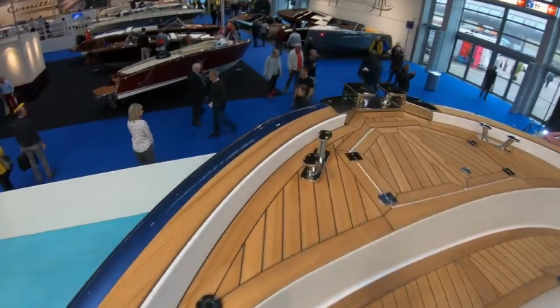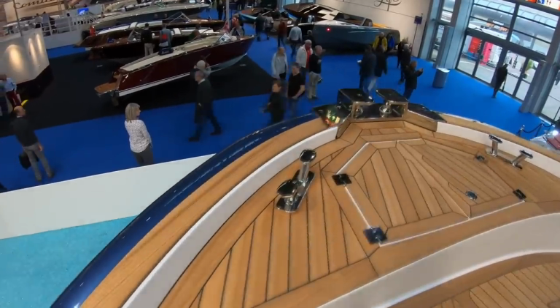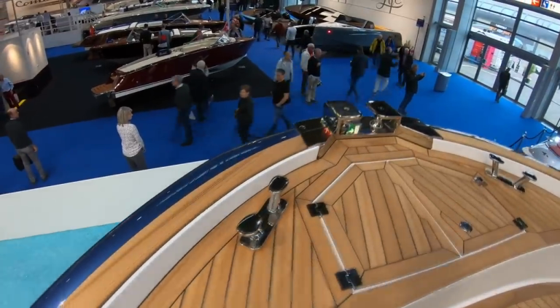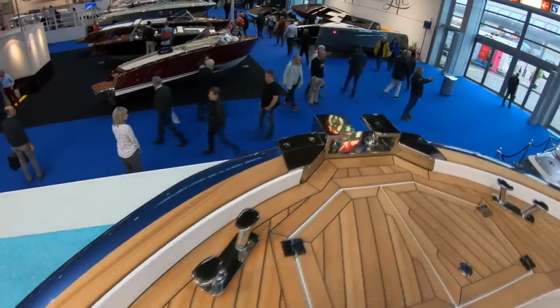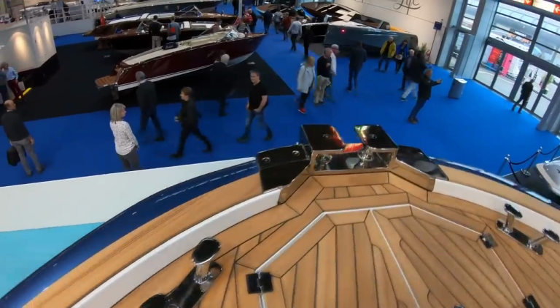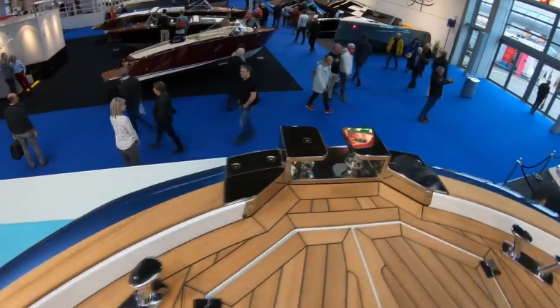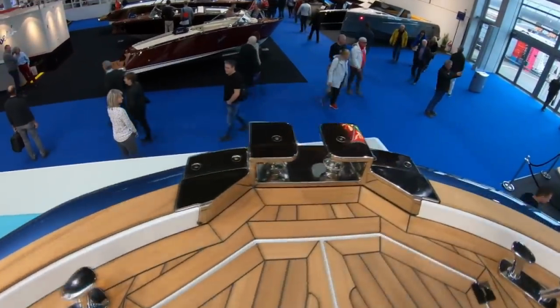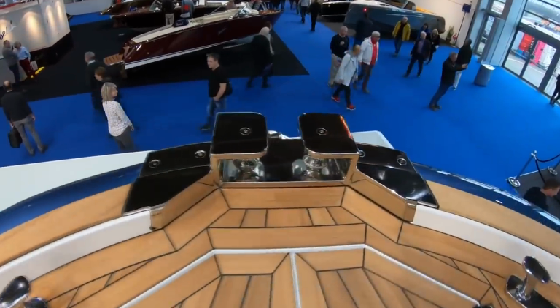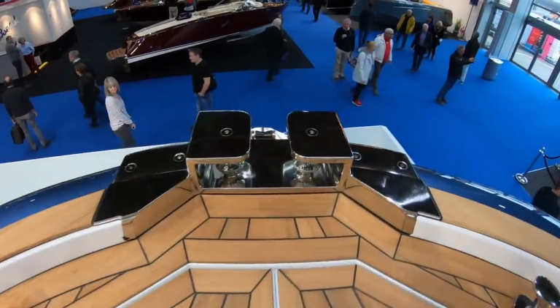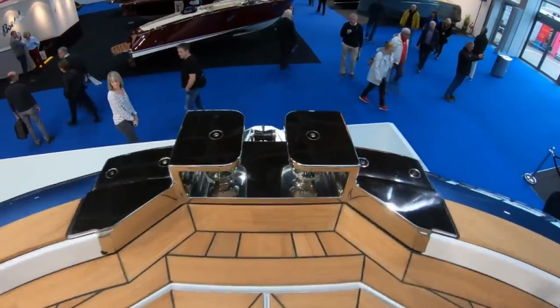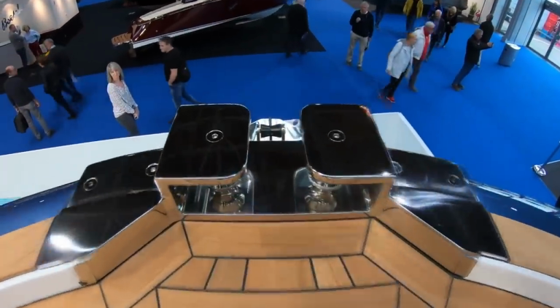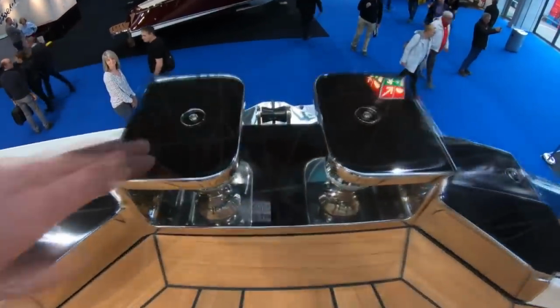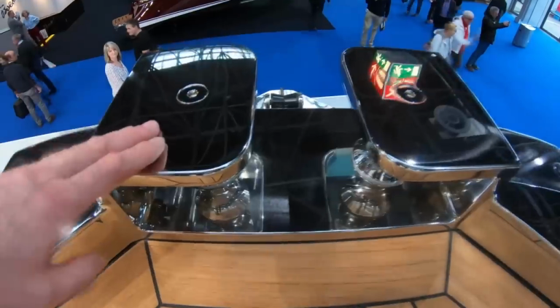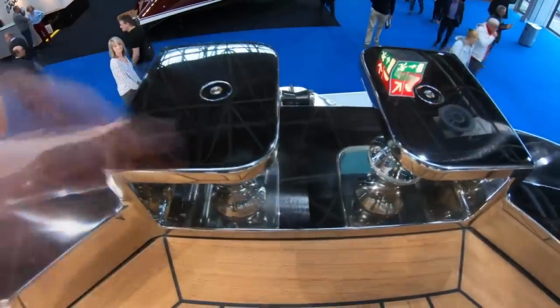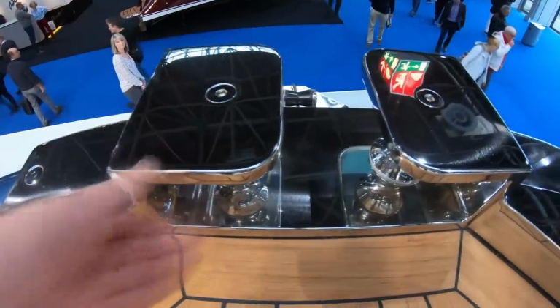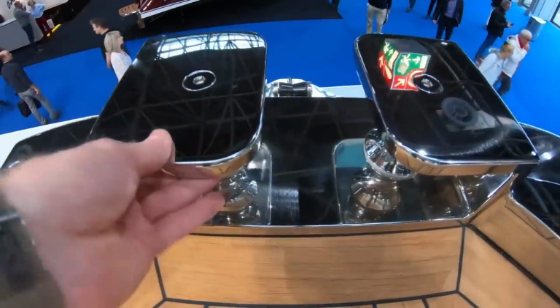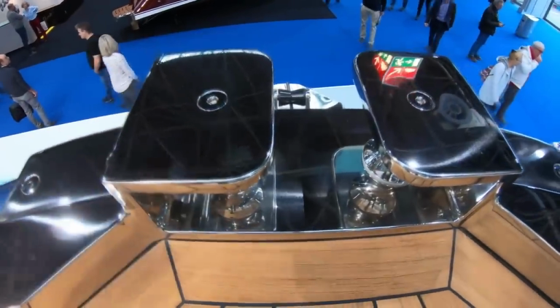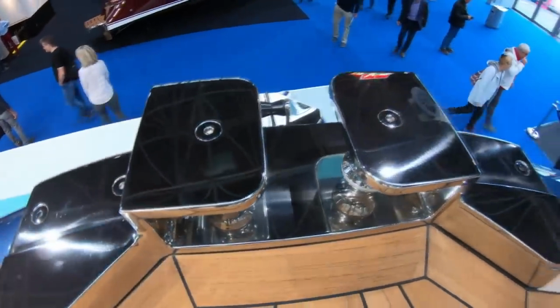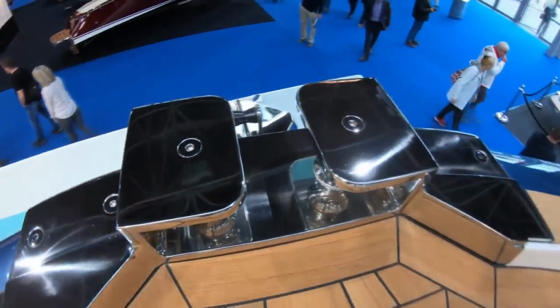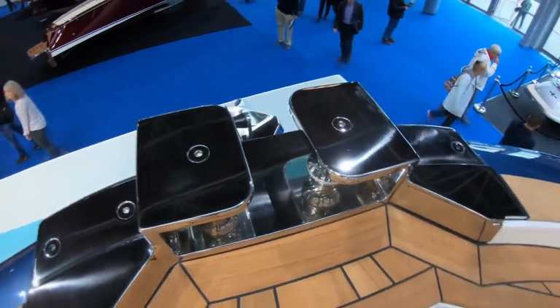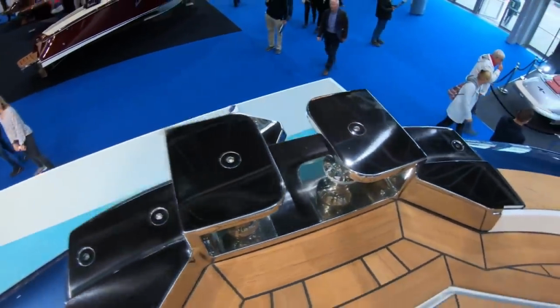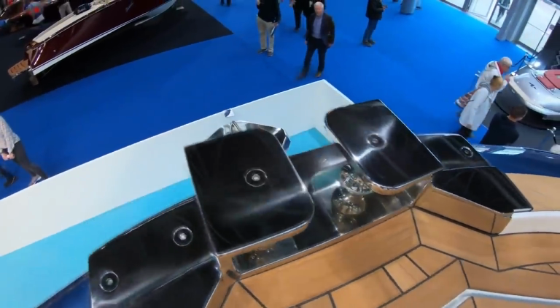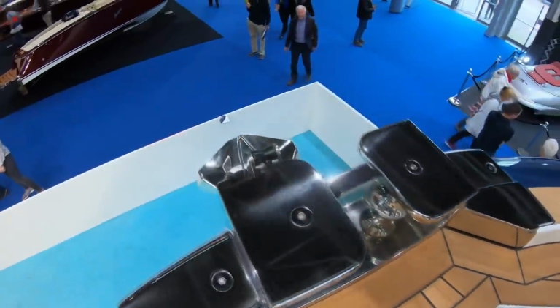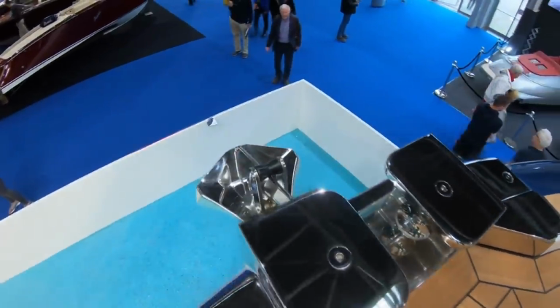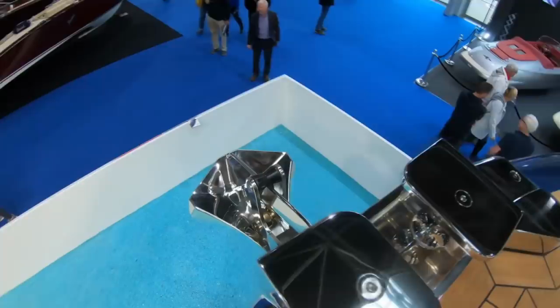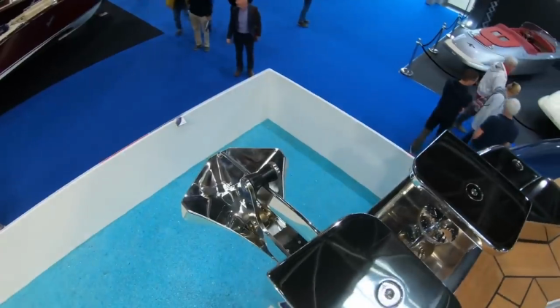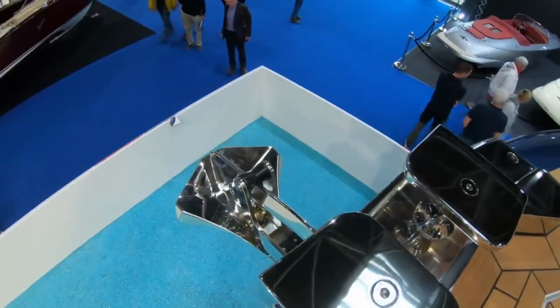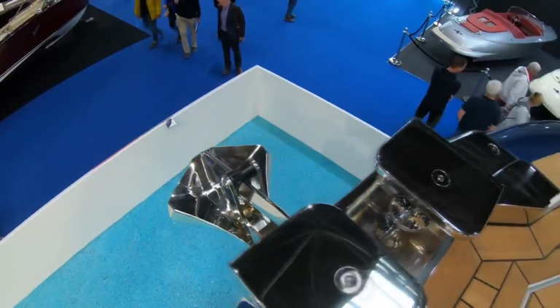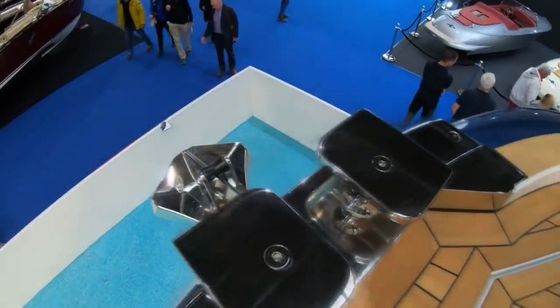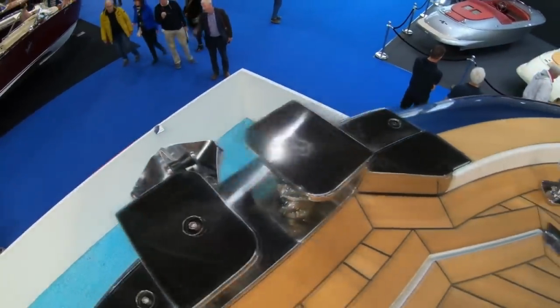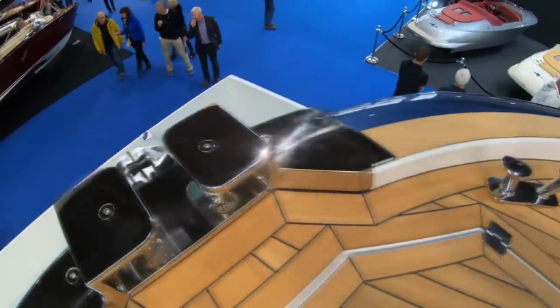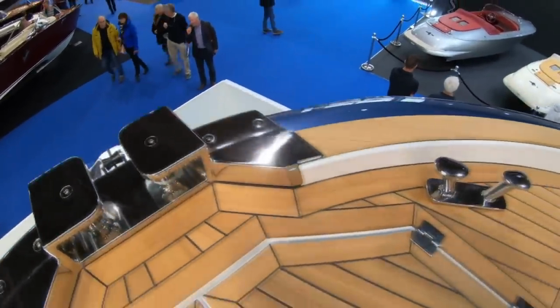Look at this deck hardware — it's like stainless steel jewelry. It's so chunky and beautifully polished with no visible welding. Then there's the anchor that projects through the hull.